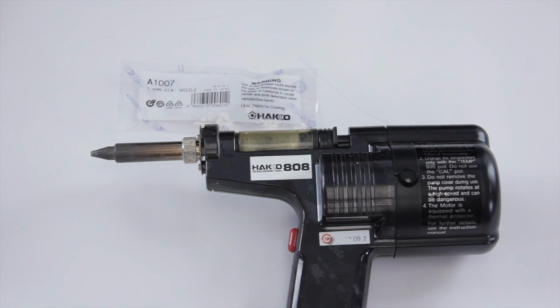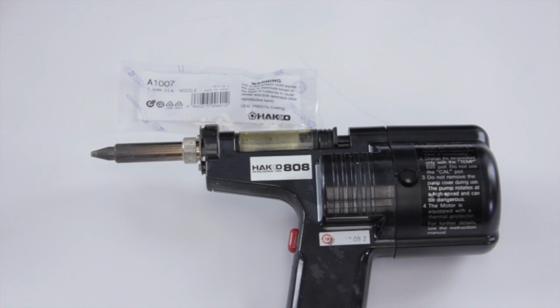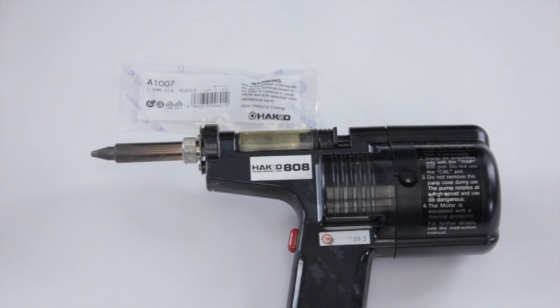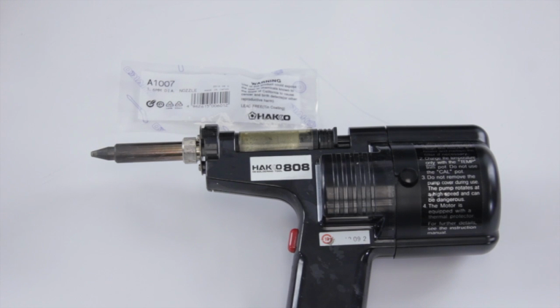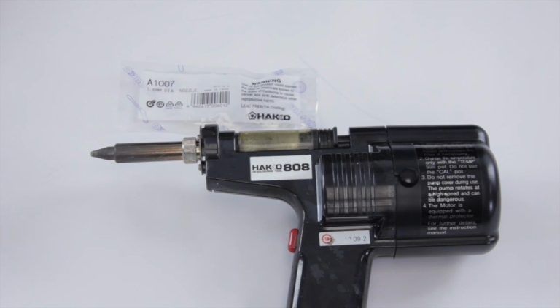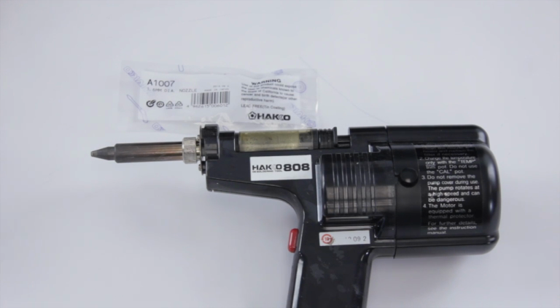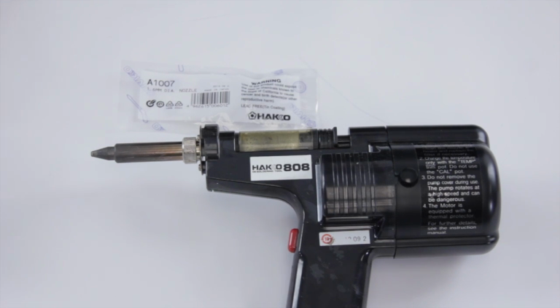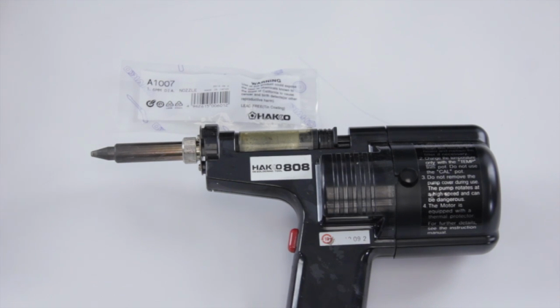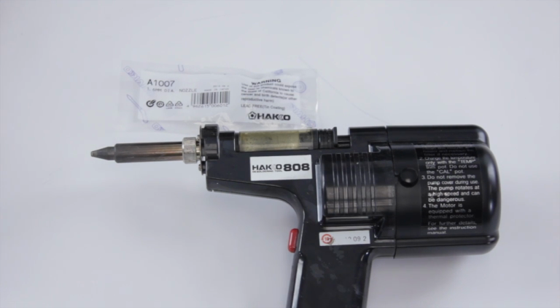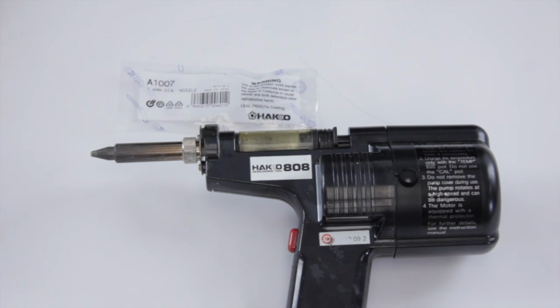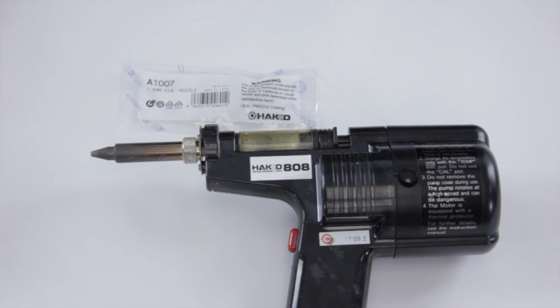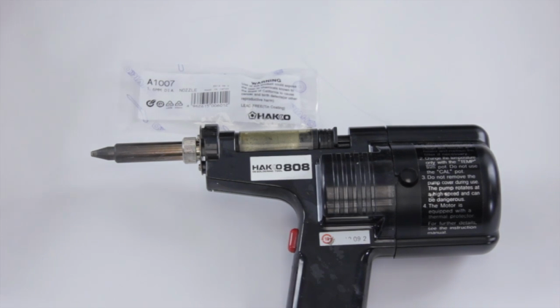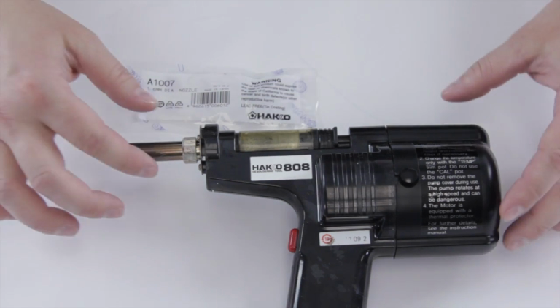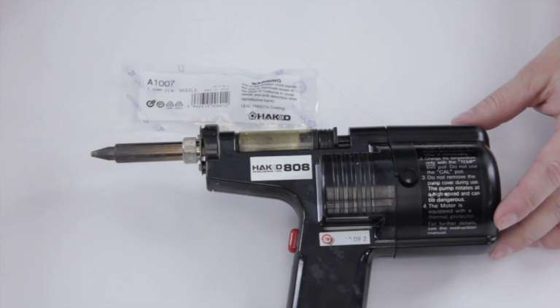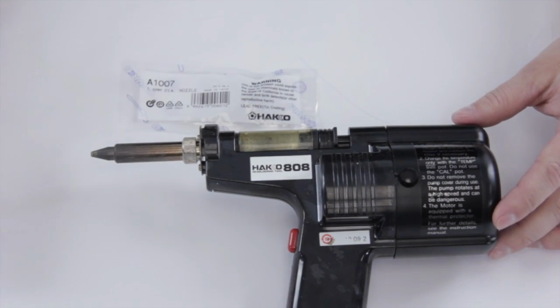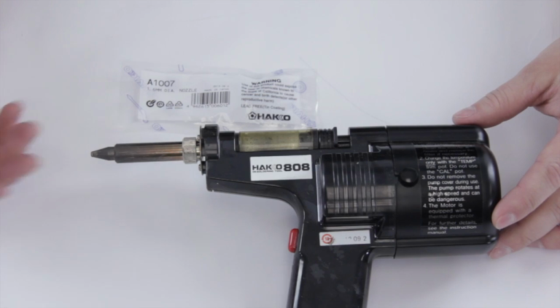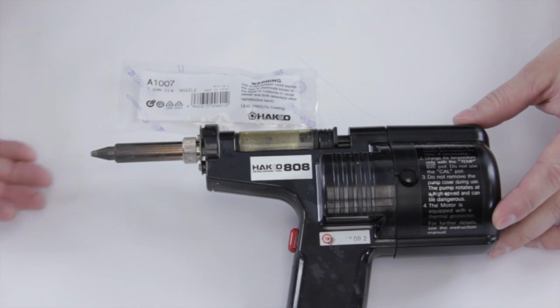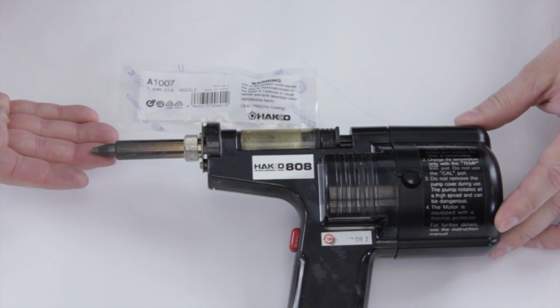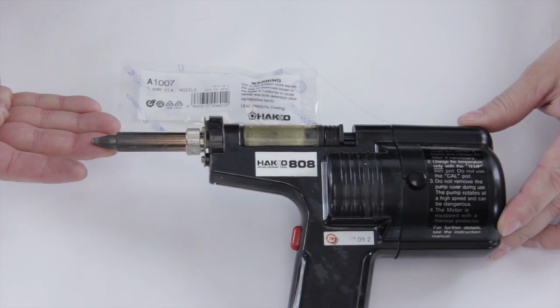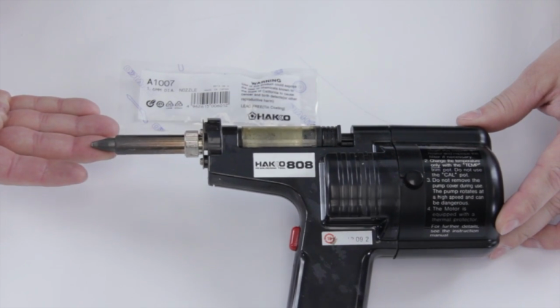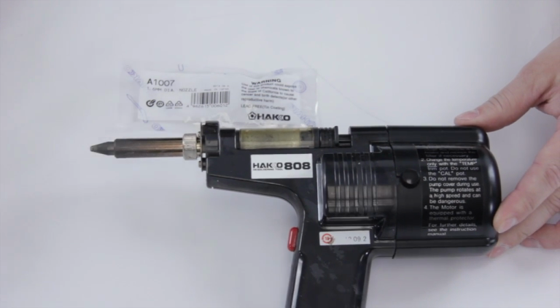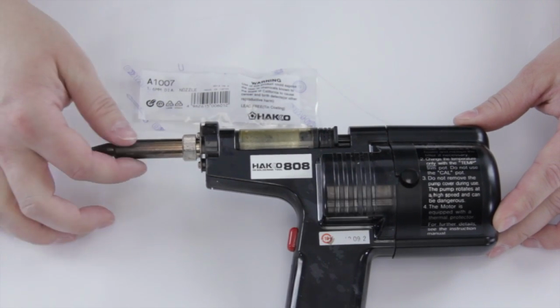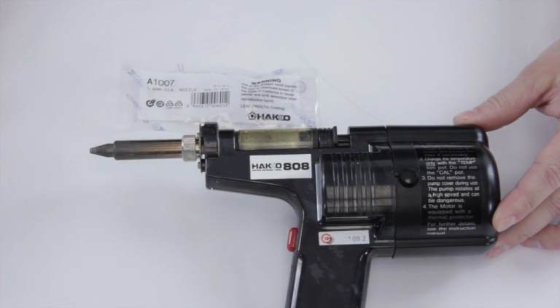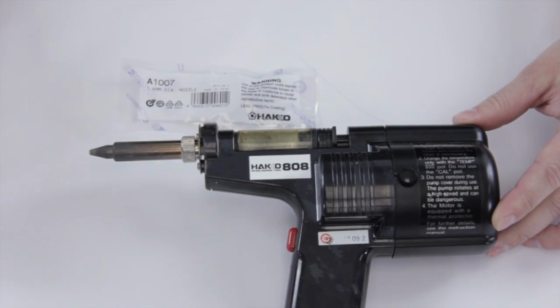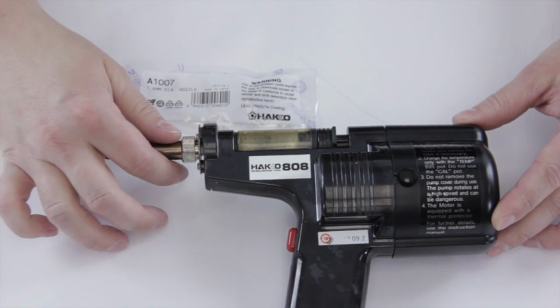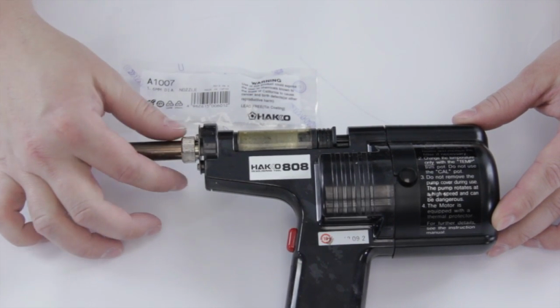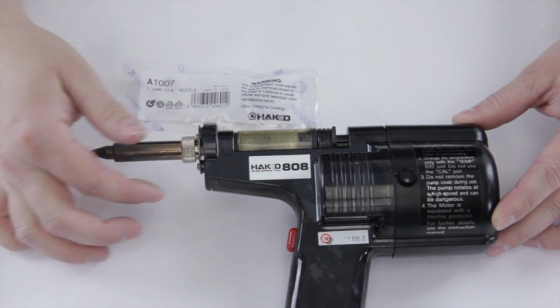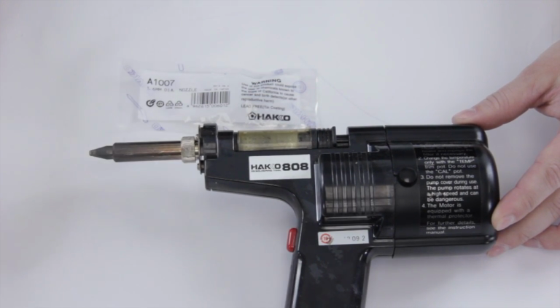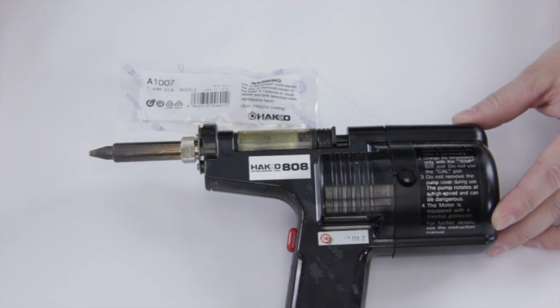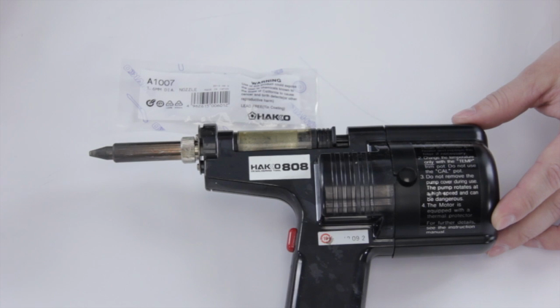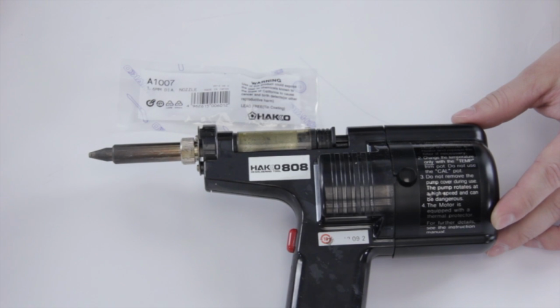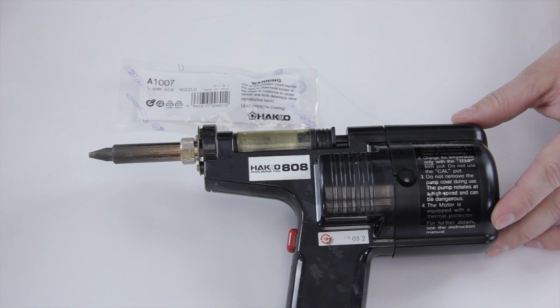In this video we're going to show how to replace the Hakko 808 desolder gun tip. You need to do this every once in a while — as you can see, this one has had a lot of wear and it's time for a new tip. To do this, obviously make sure the soldering iron is off and cooled down.